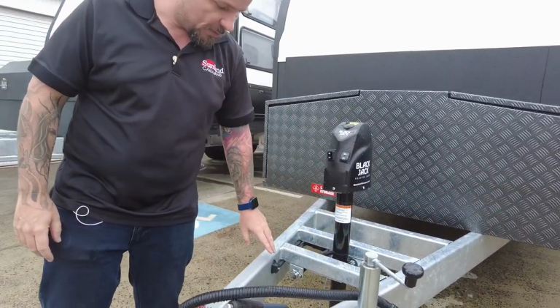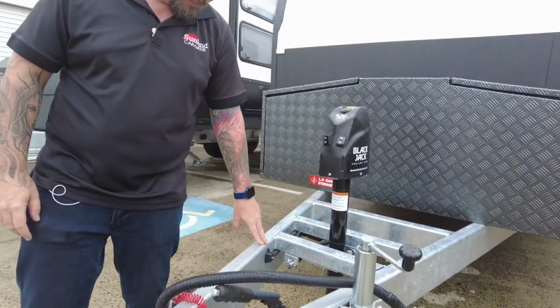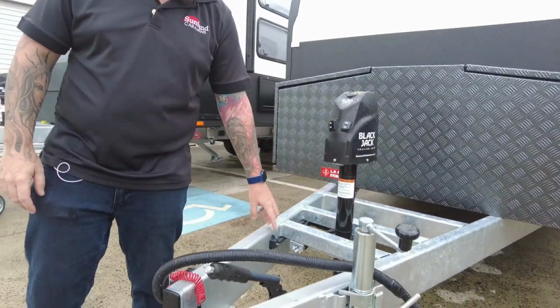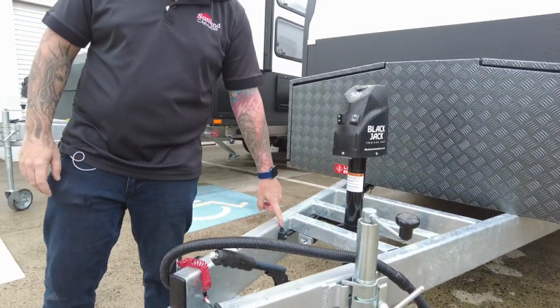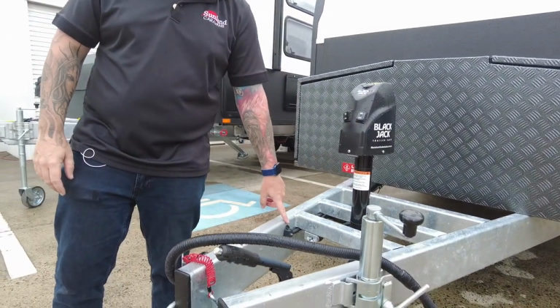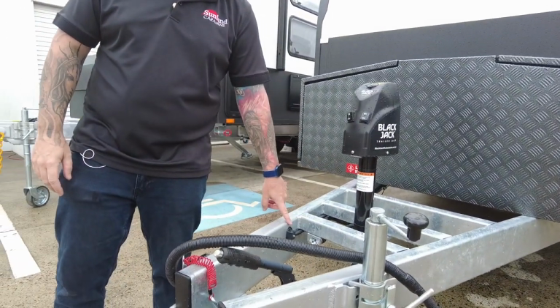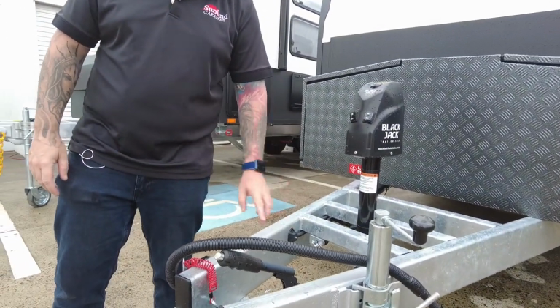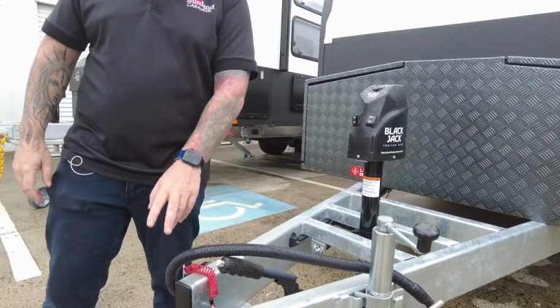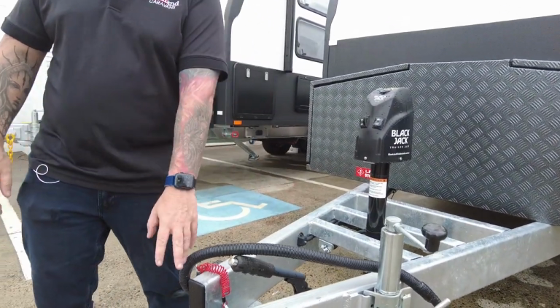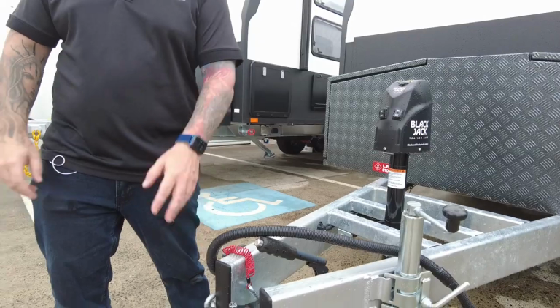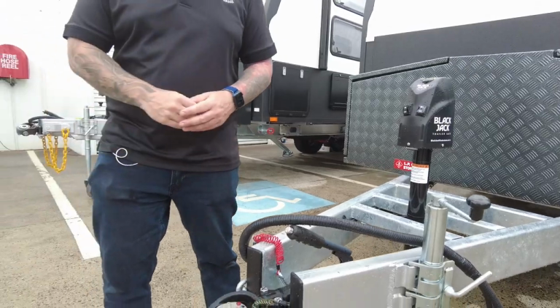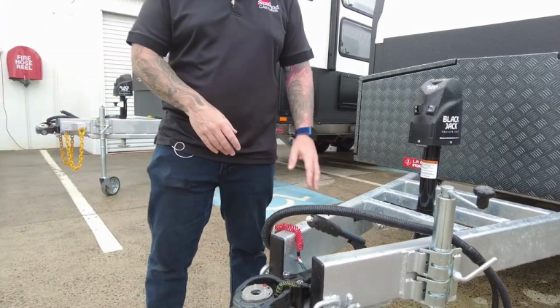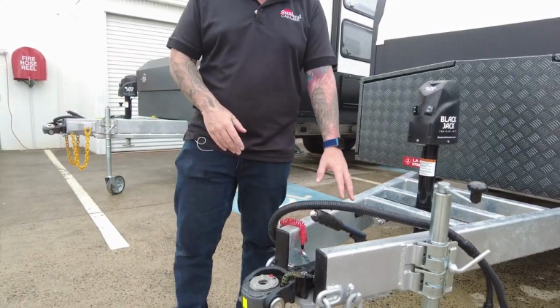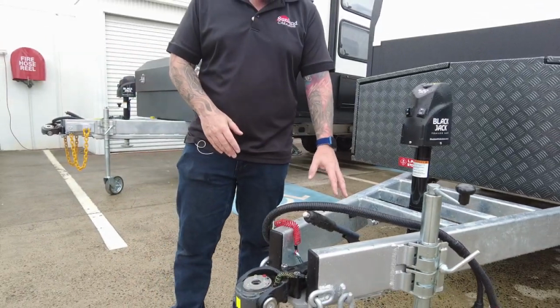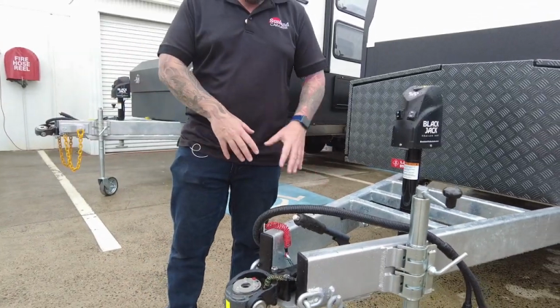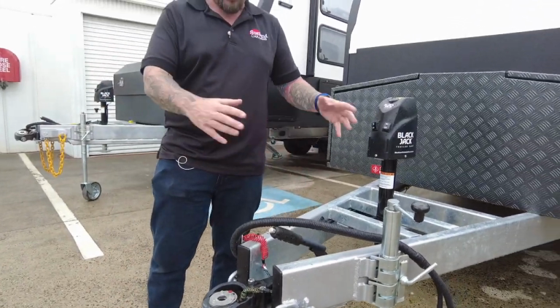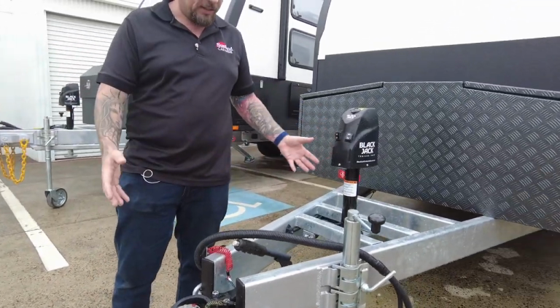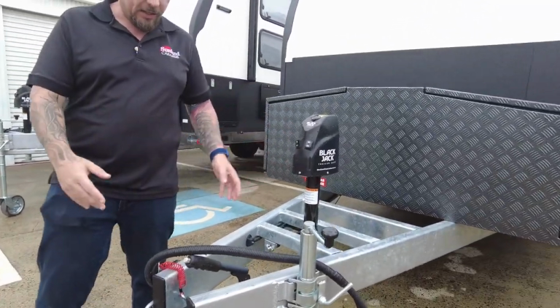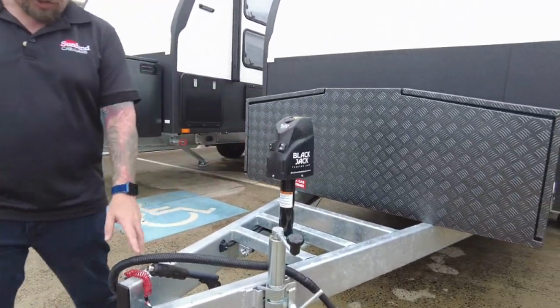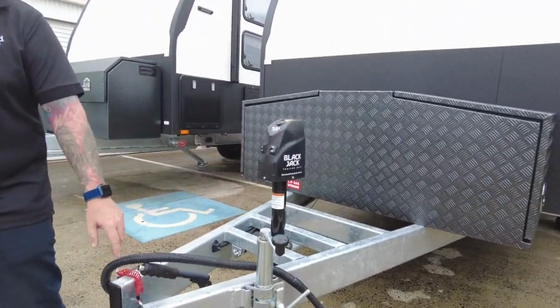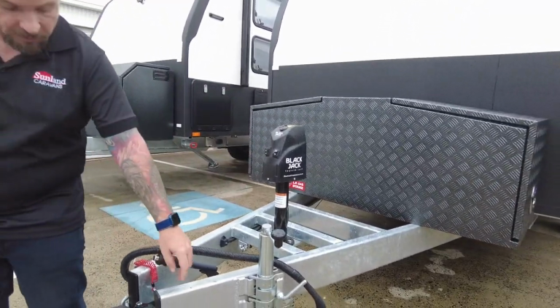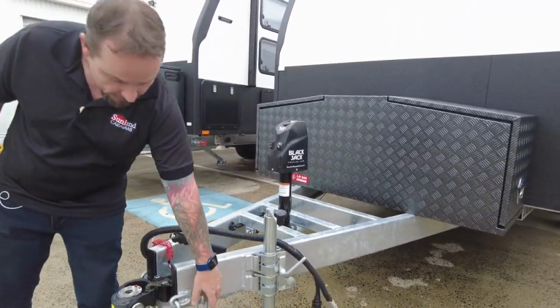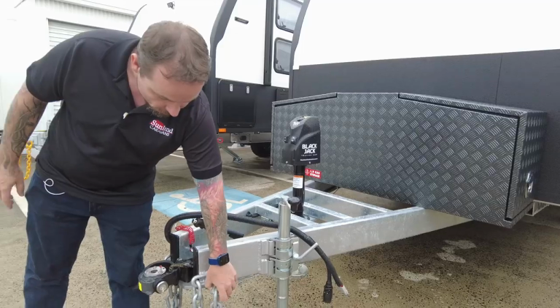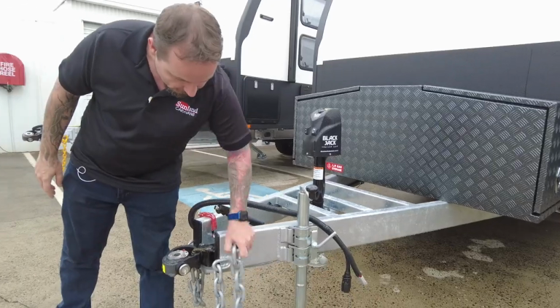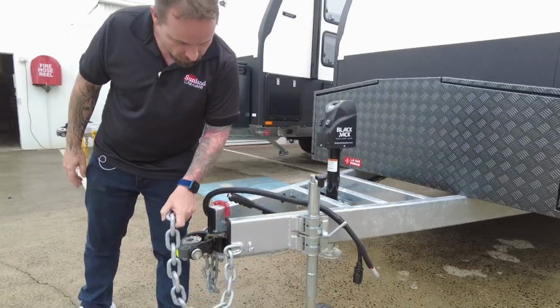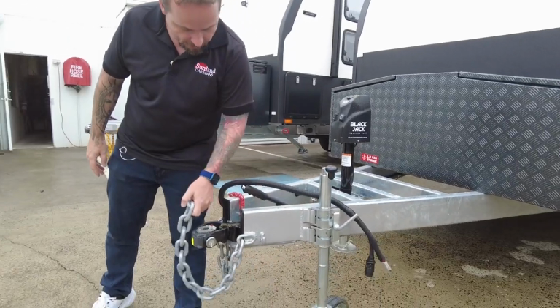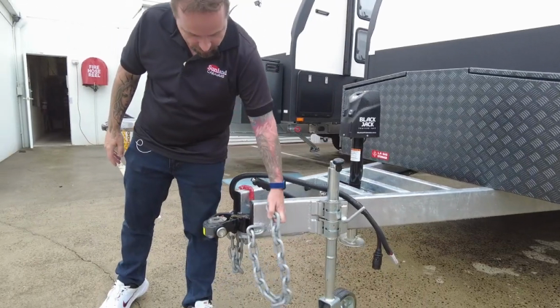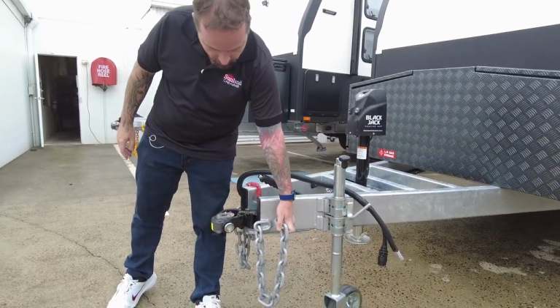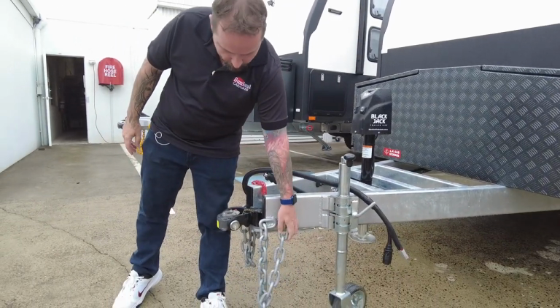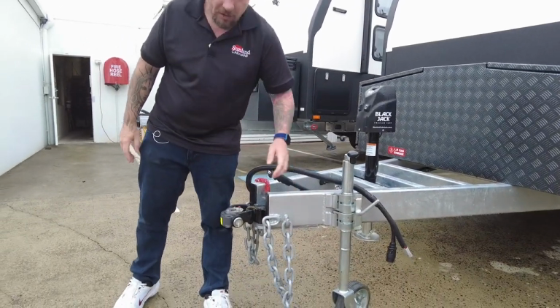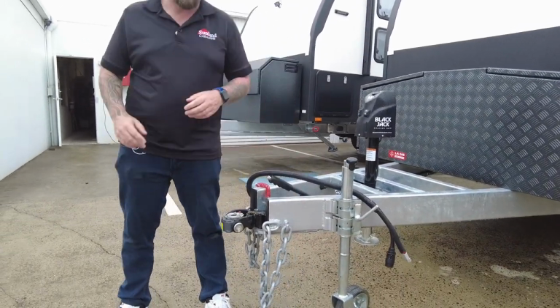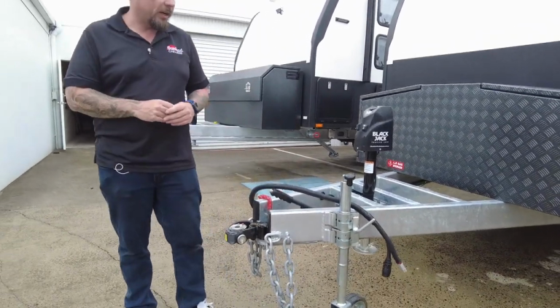We've got stability control, which is optional on this model — you can tell that by that little box there. We've got our DO35 off-road hitch and our ratchet handbrake, all nice and neat. You'll see we've even welded on these little hooks on the side of the A-frame here so you can hang up your chains and not drag them on the ground.